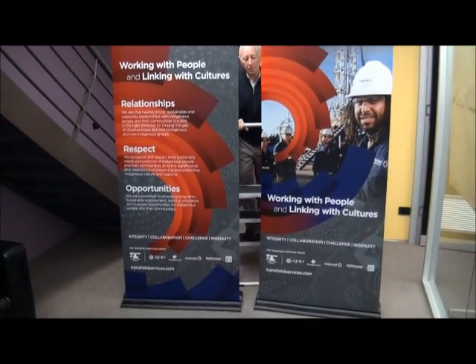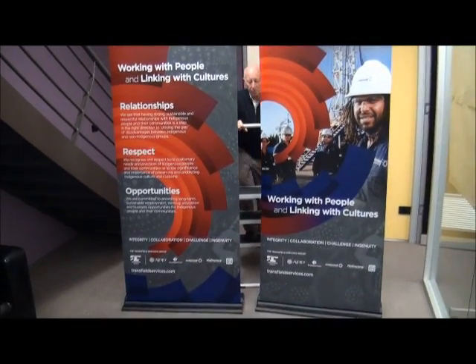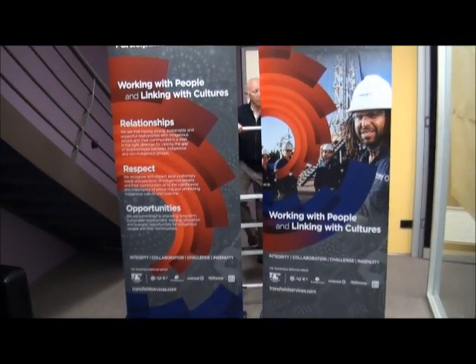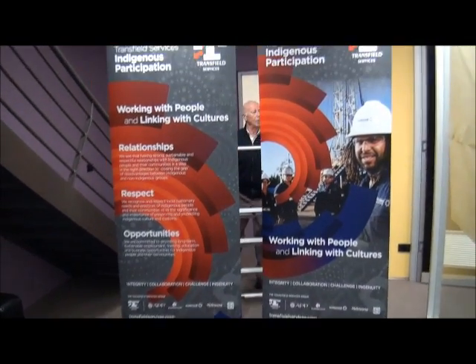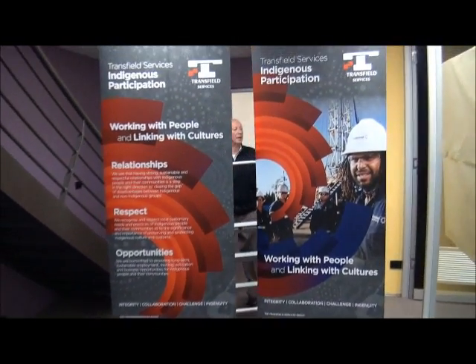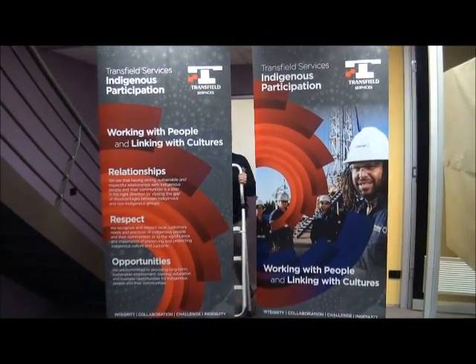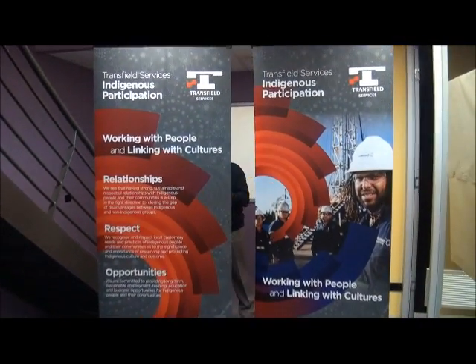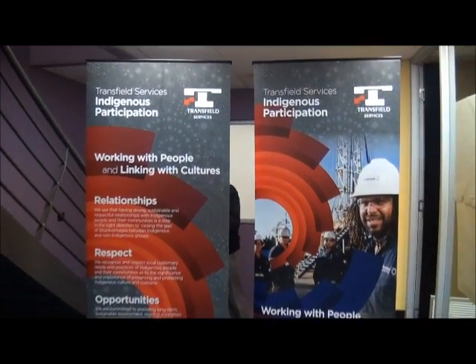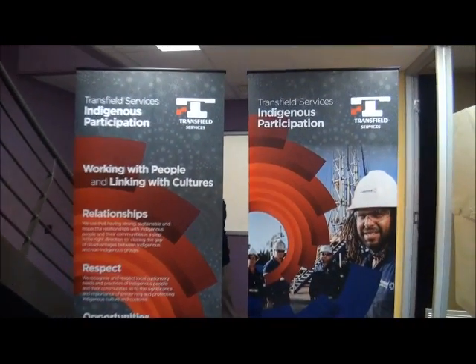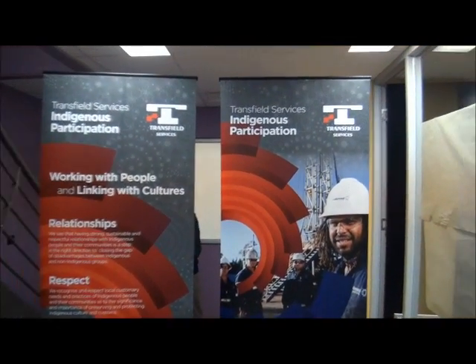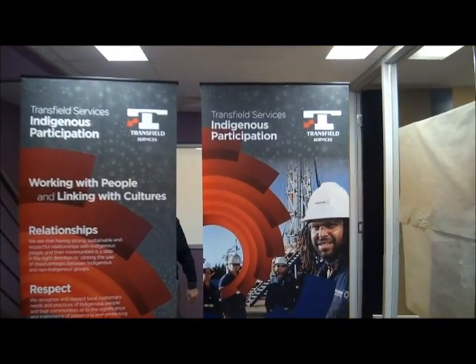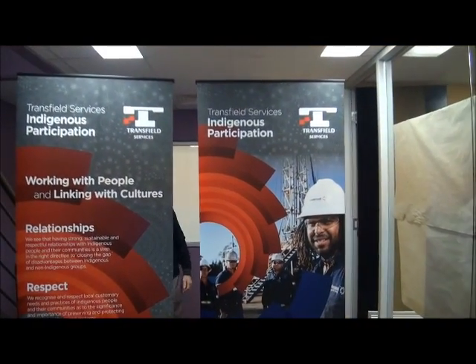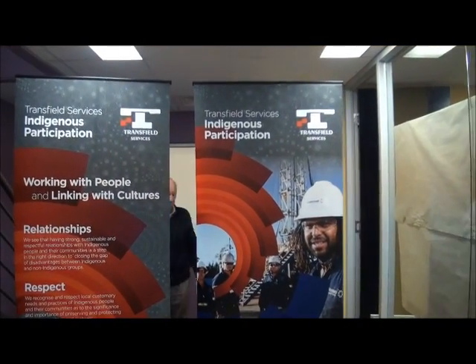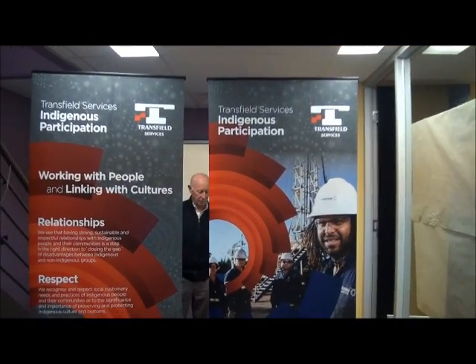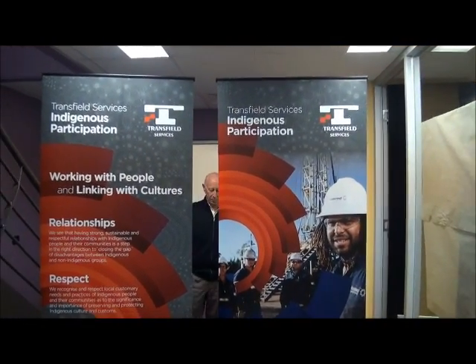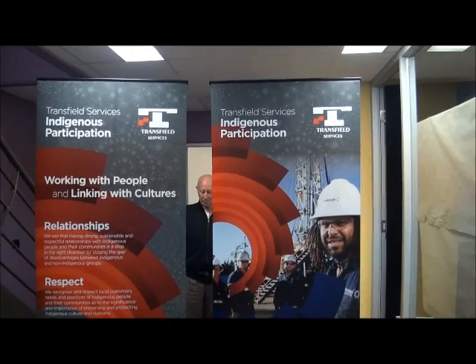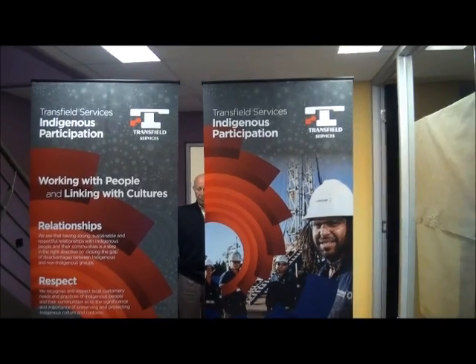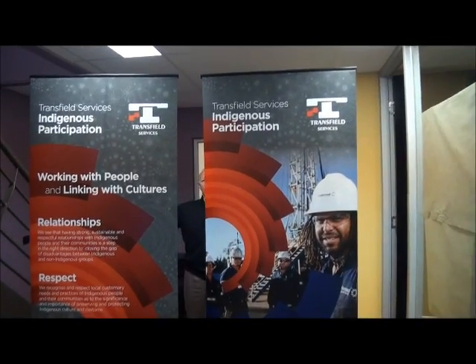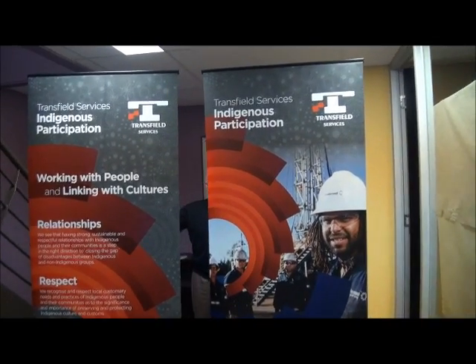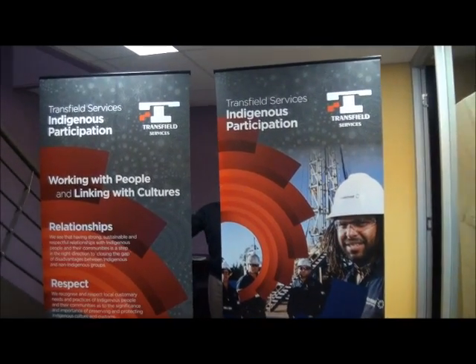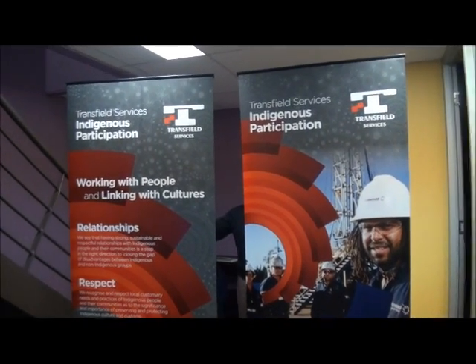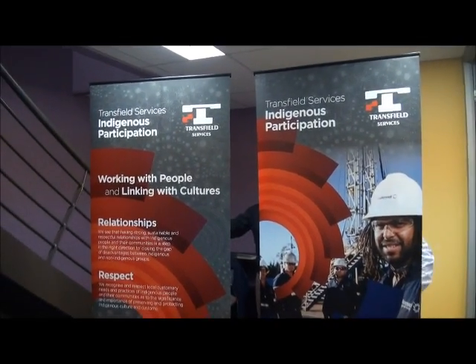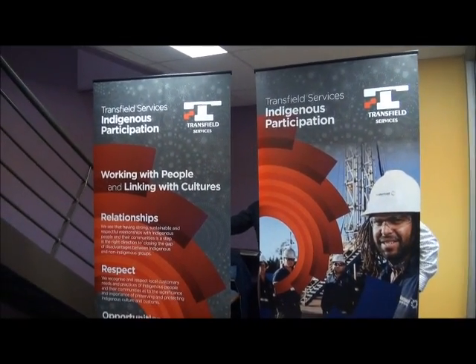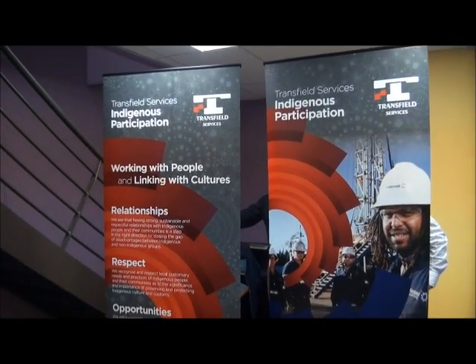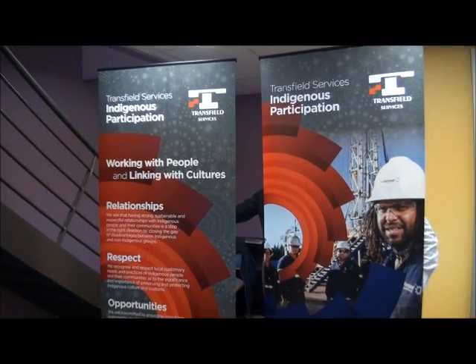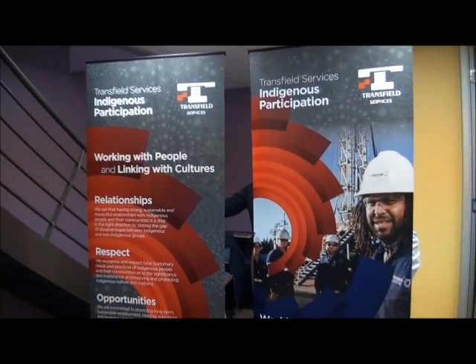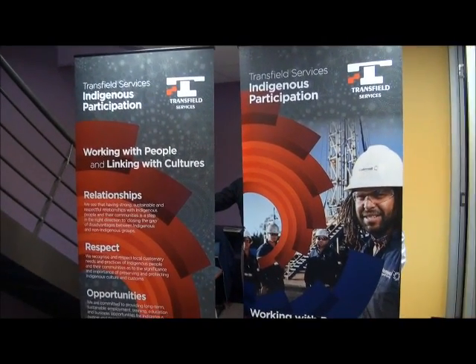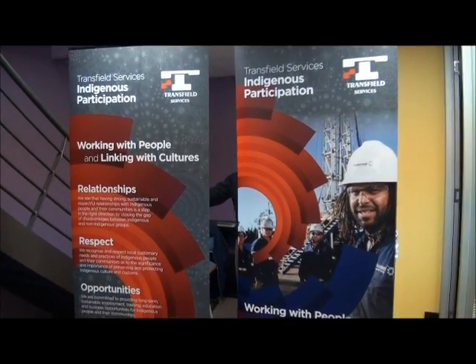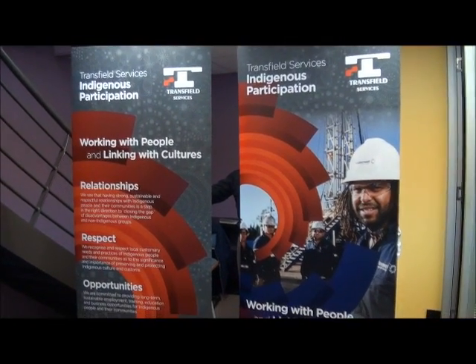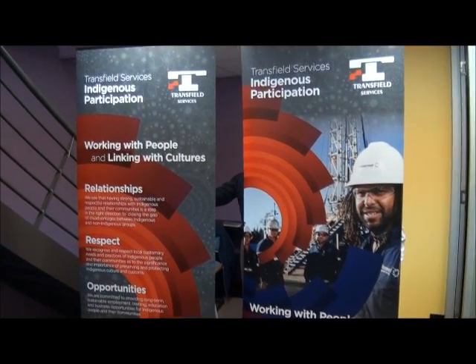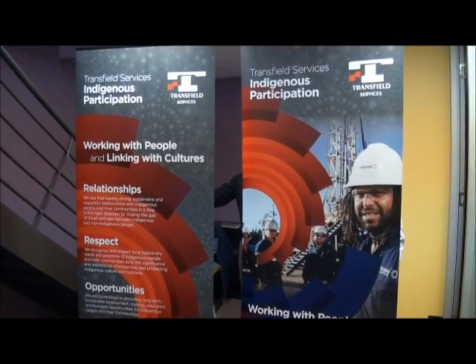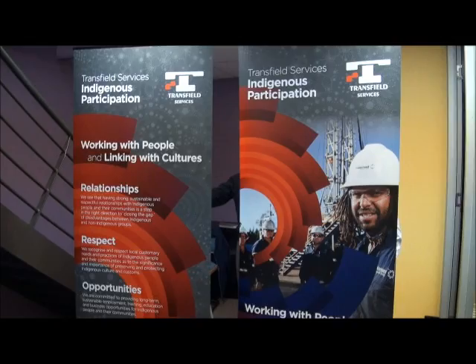So there you go guys, a quick 45-second update on pull-up banners. If you need anything like this for promotions, expos, or conferences, we'd love to help. Get in touch with Barneys — thanks guys, check in with you again soon.